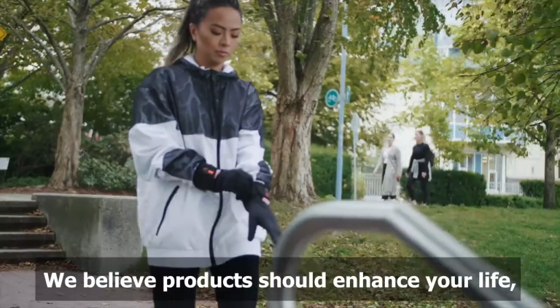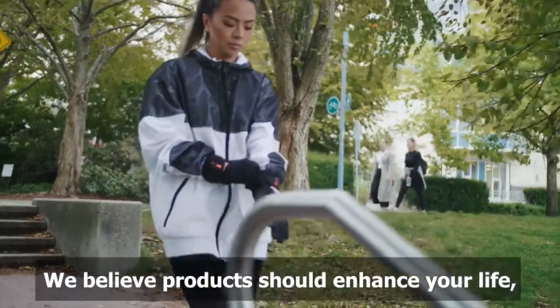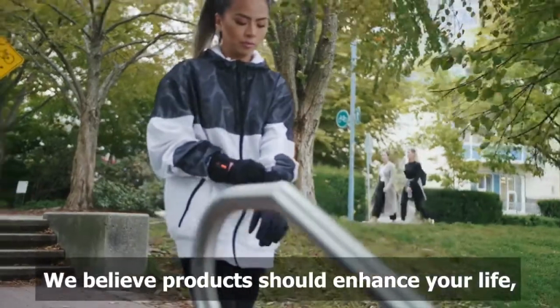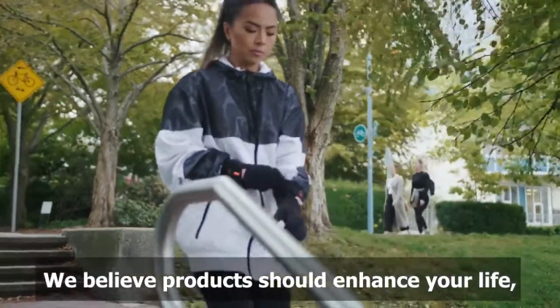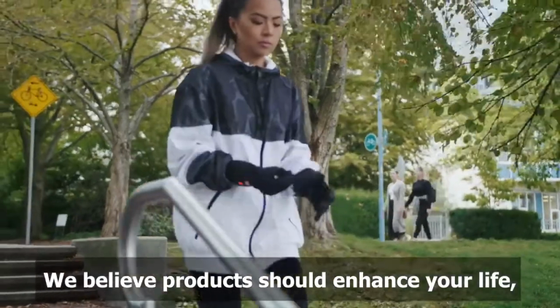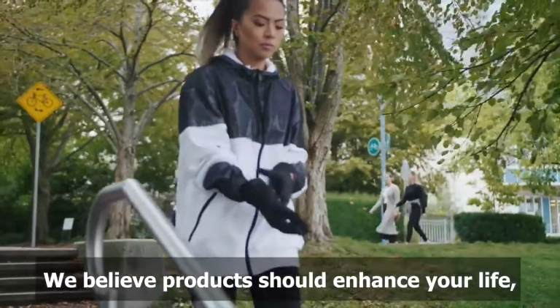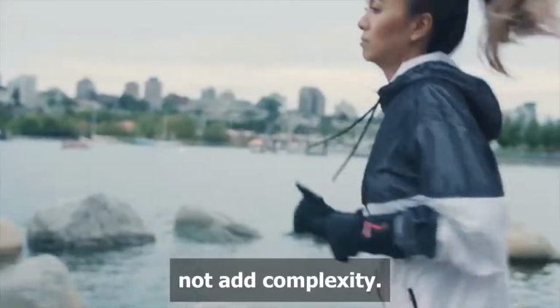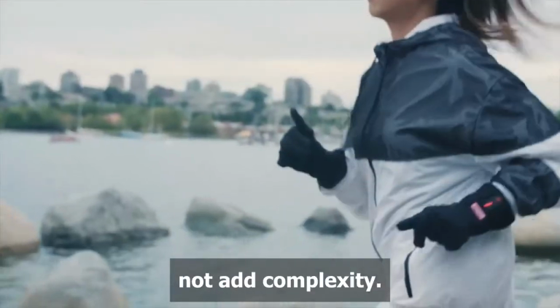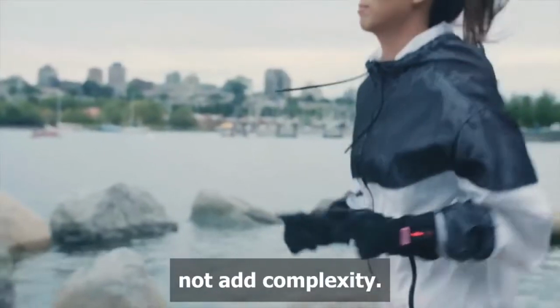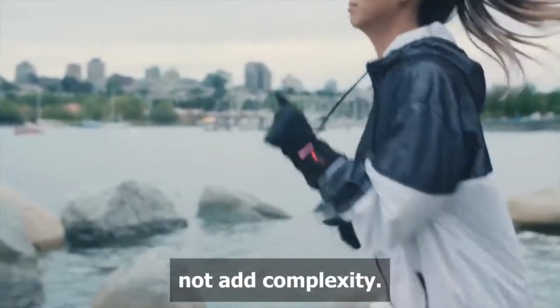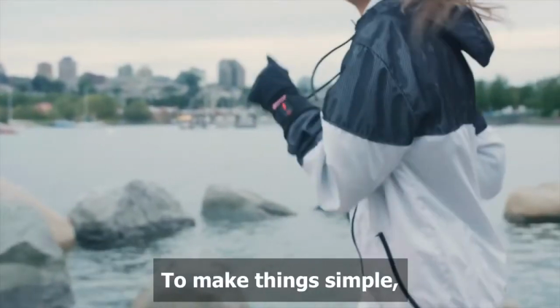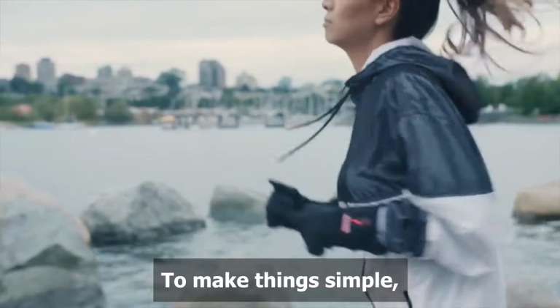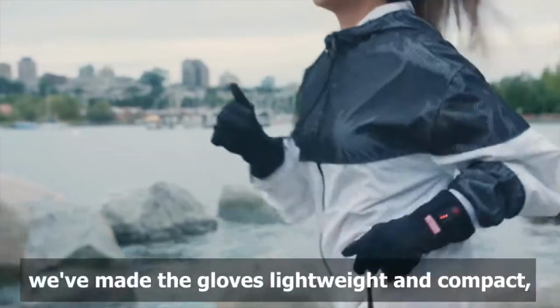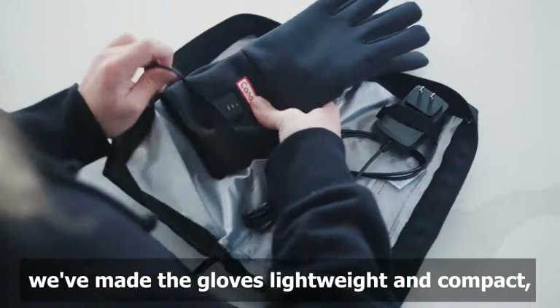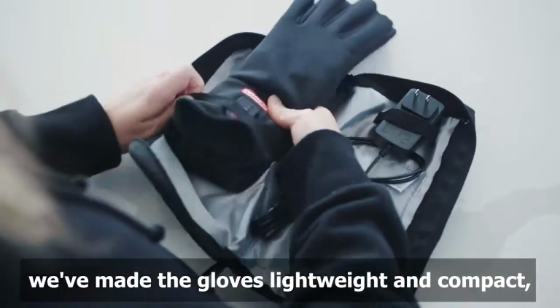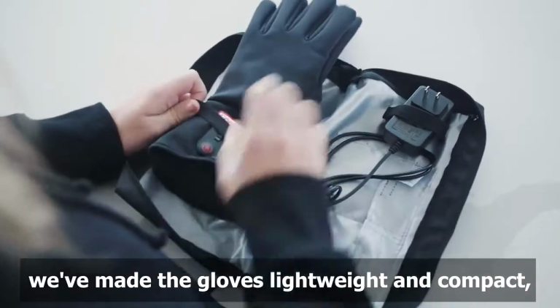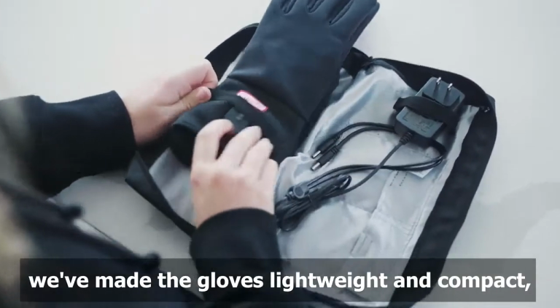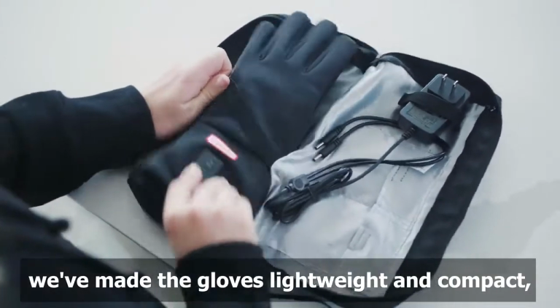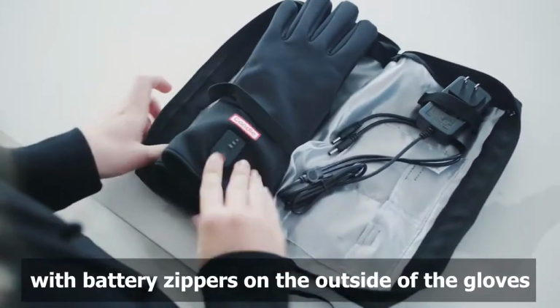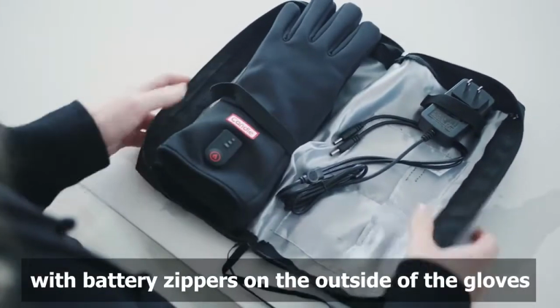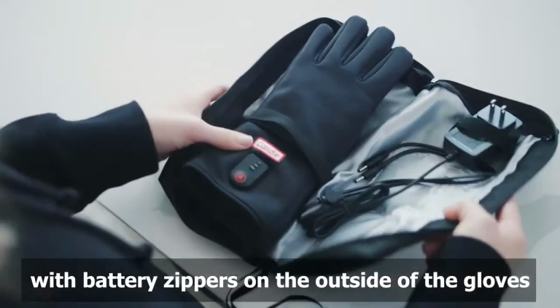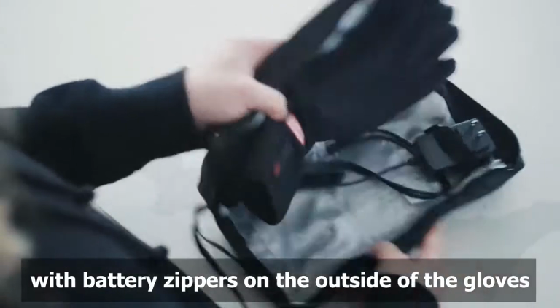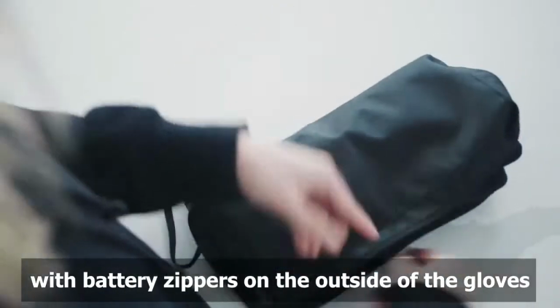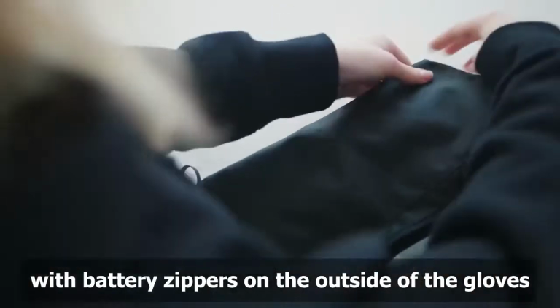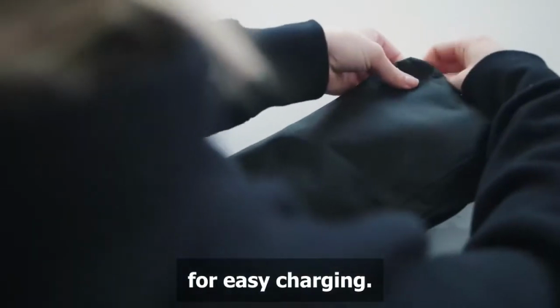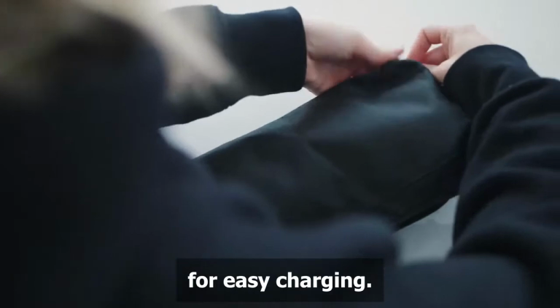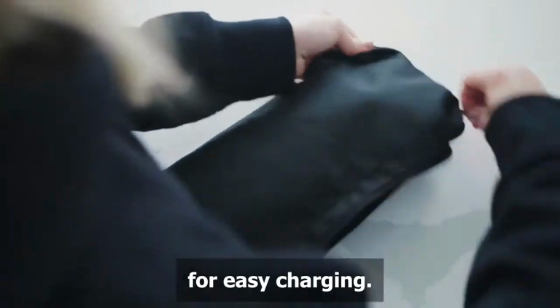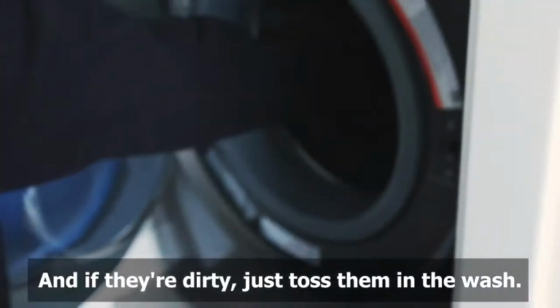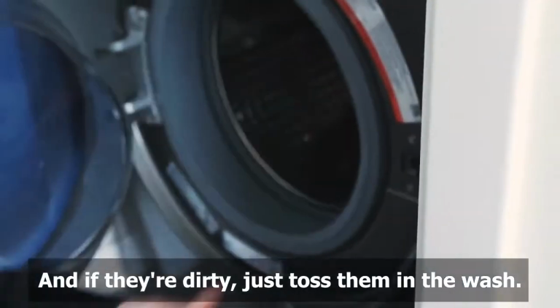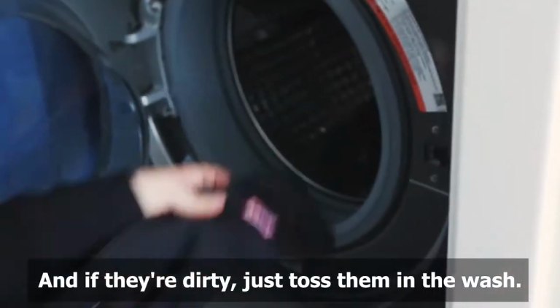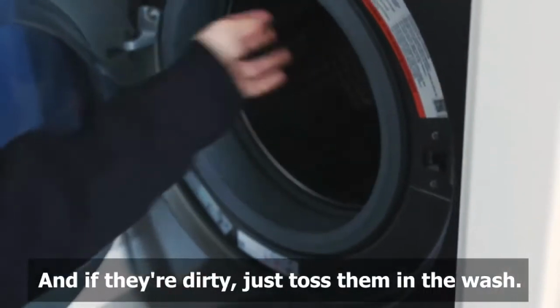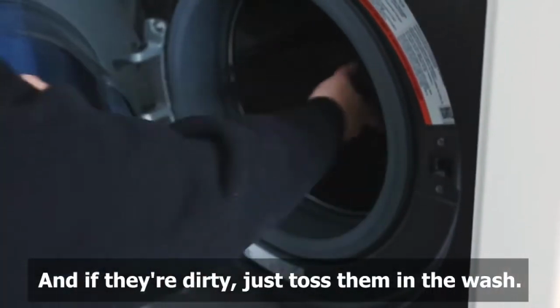We believe products should enhance your life, not add complexity. To make things simple, we made the gloves lightweight and compact, with battery zippers on the outside of the gloves for easy charging, and if they're dirty, just toss them in the wash.